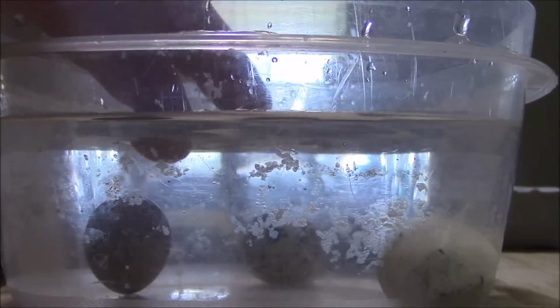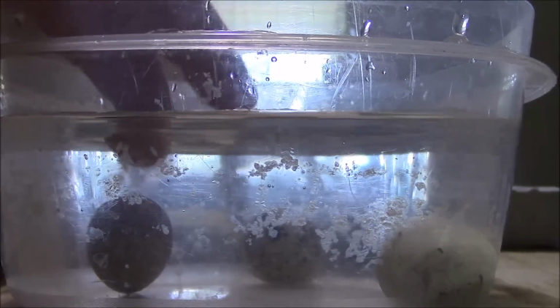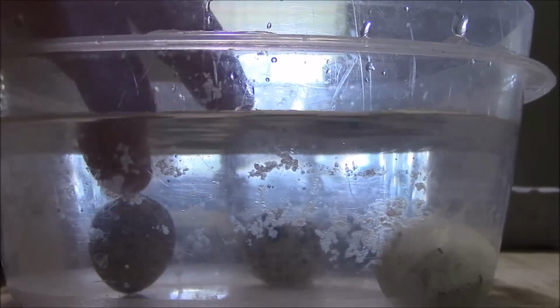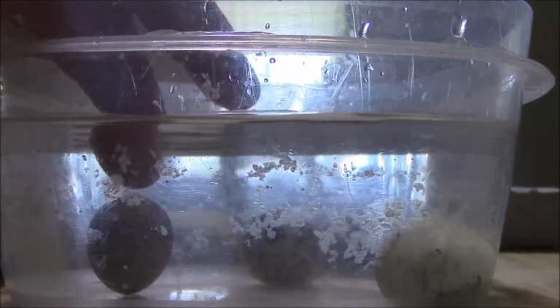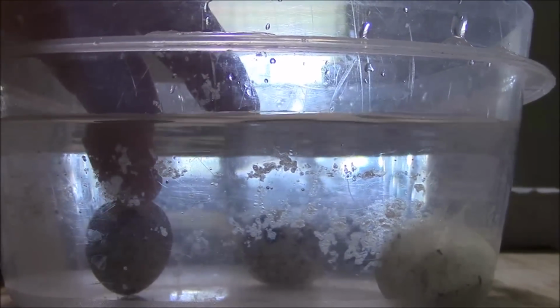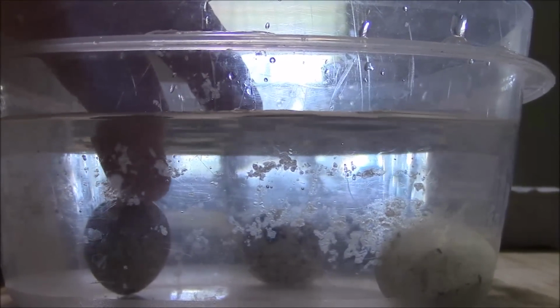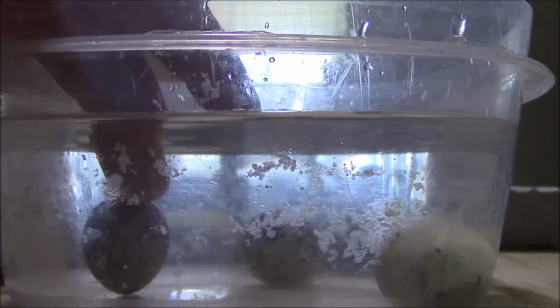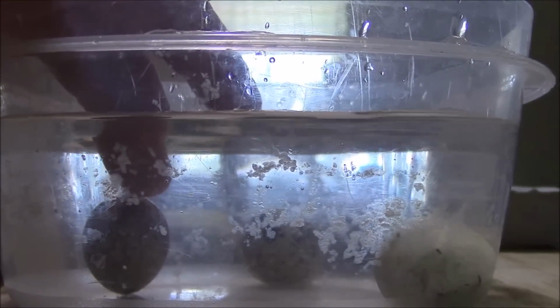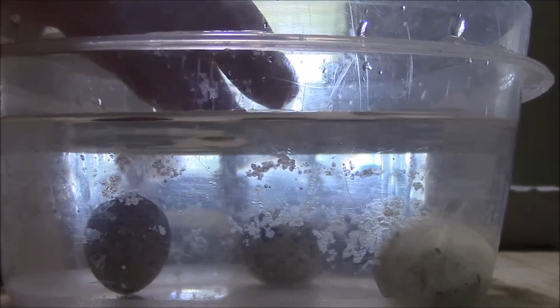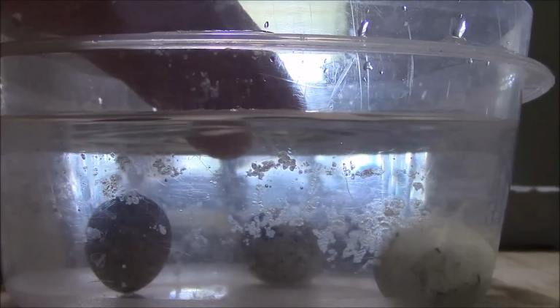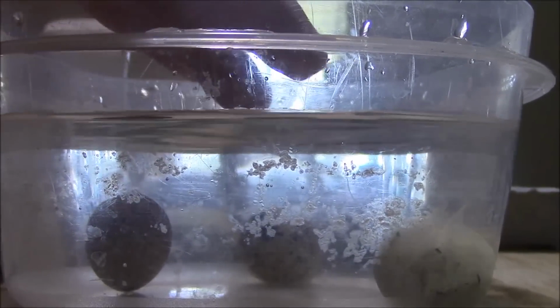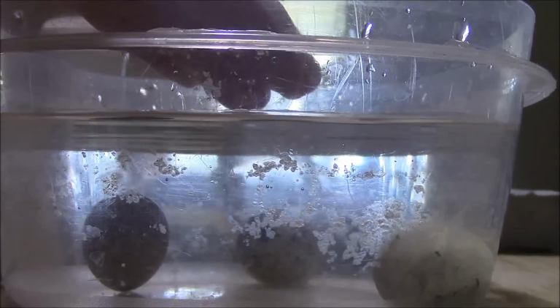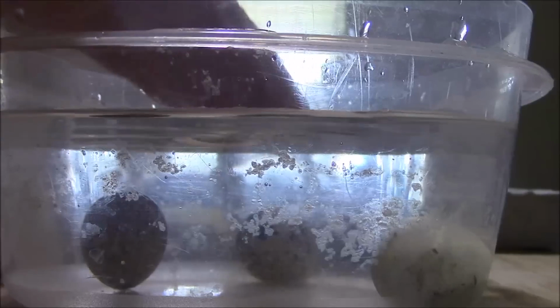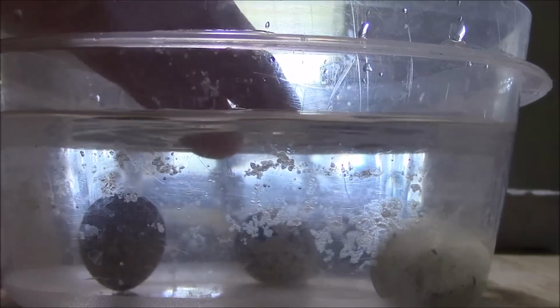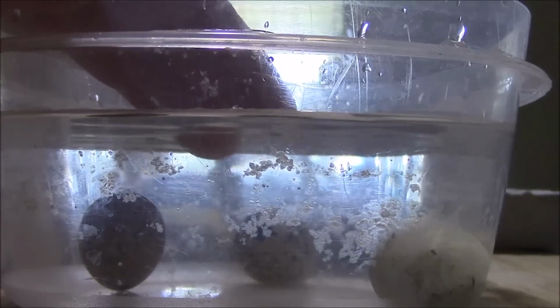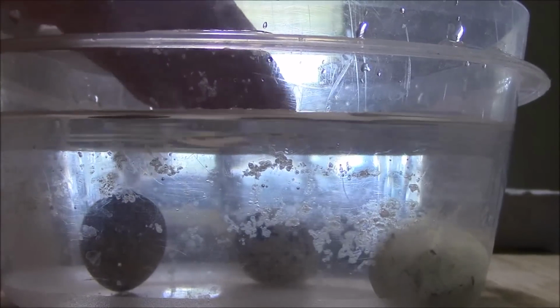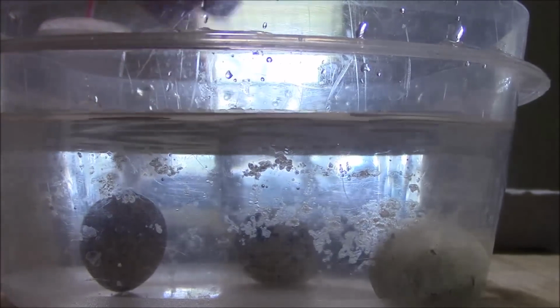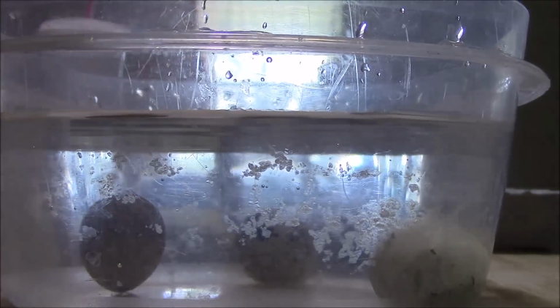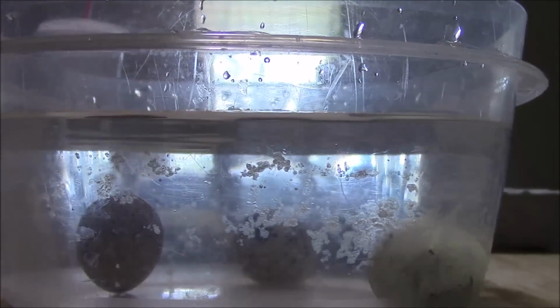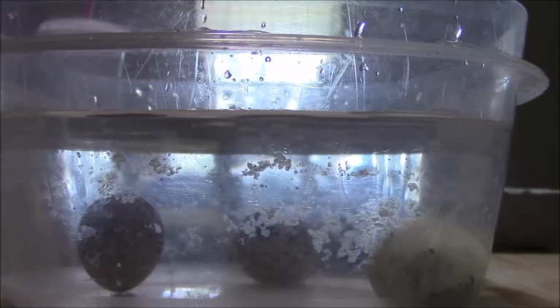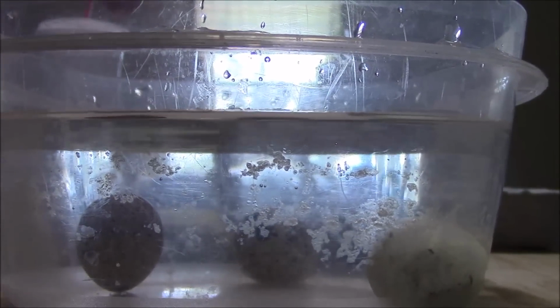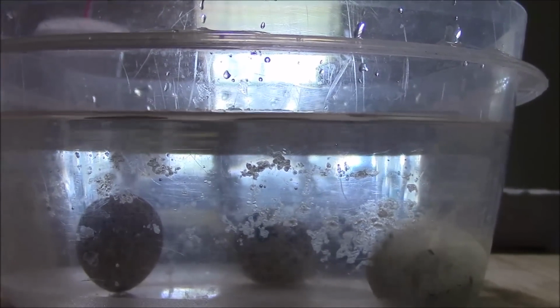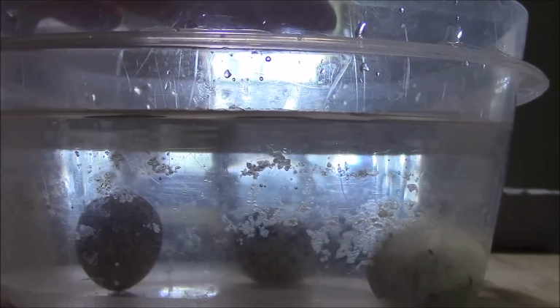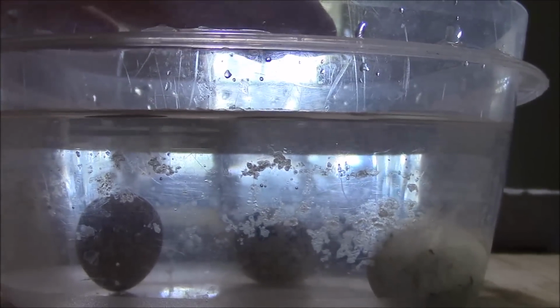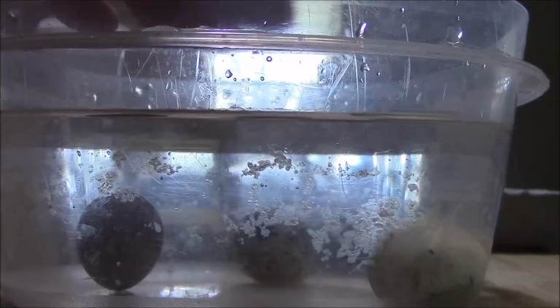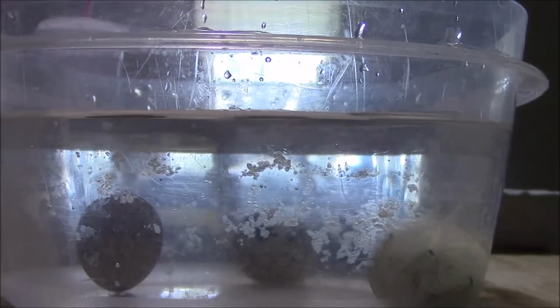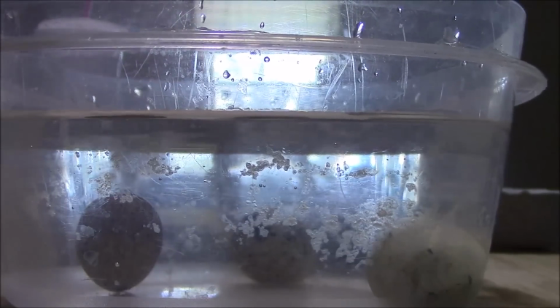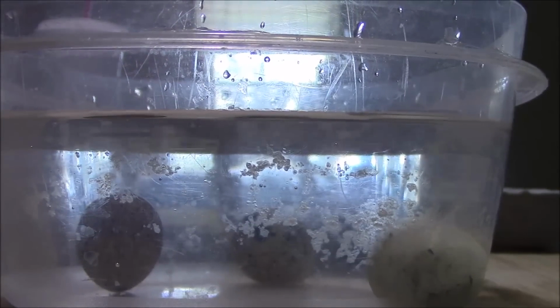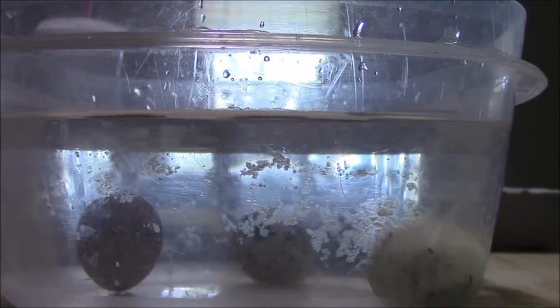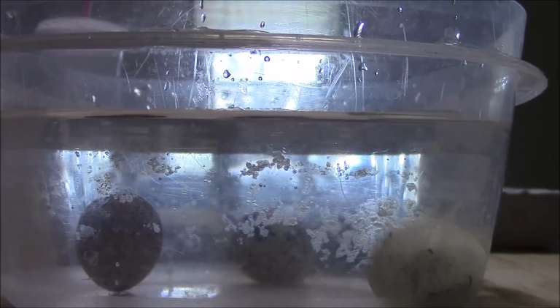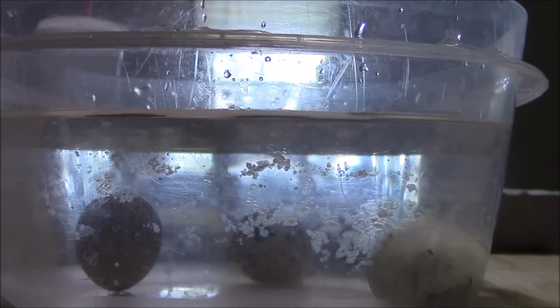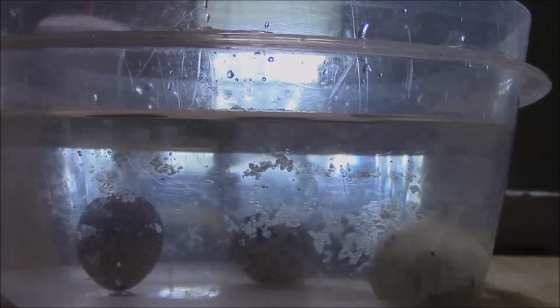That's really the biggest reason for doing a float test — to get any eggs you're pretty sure will not incubate out of there, and to keep bacteria down in your incubator.